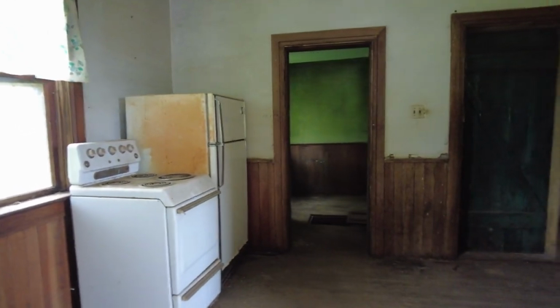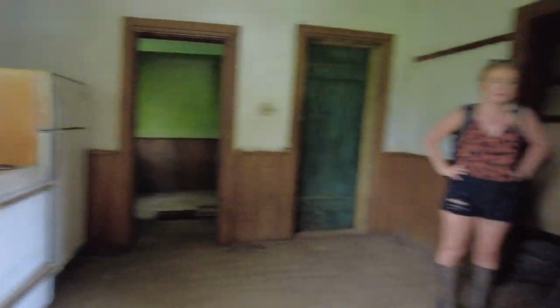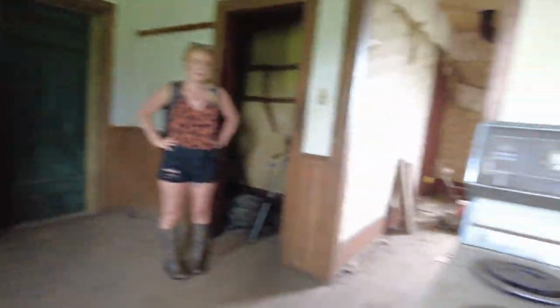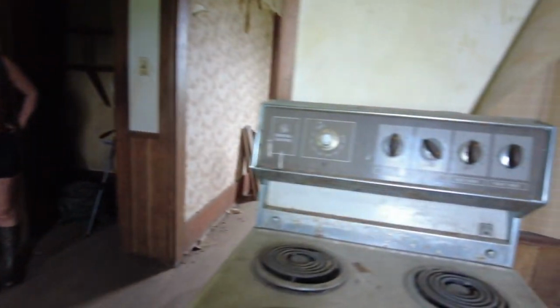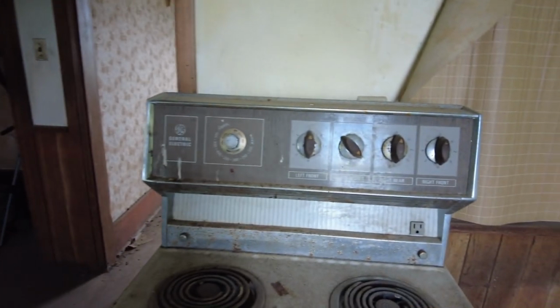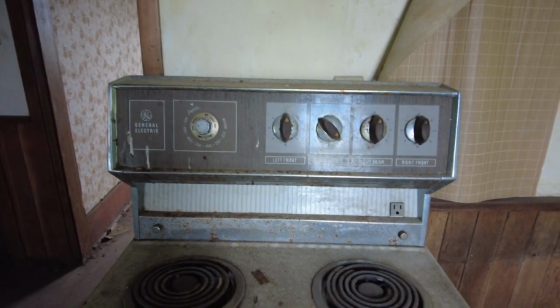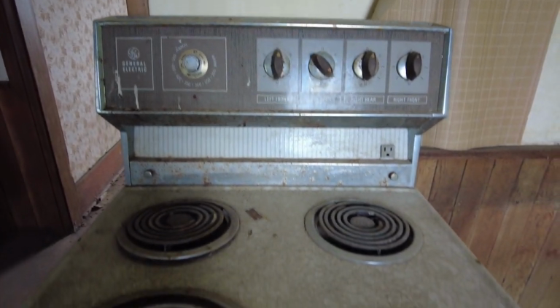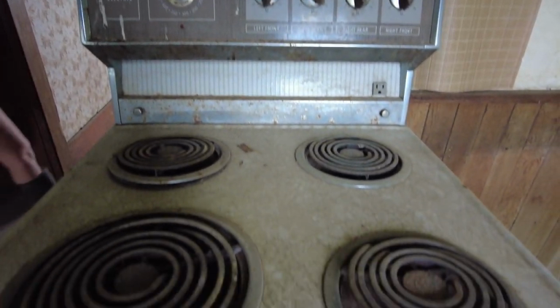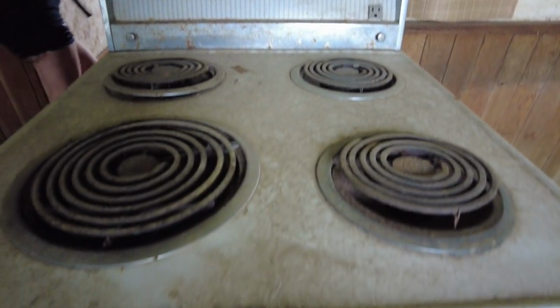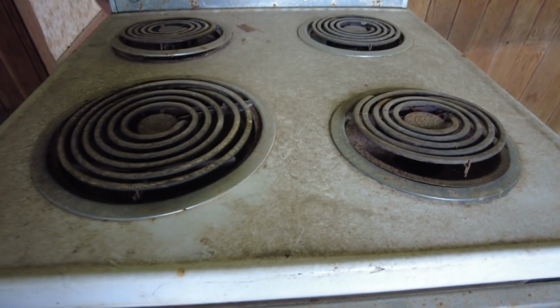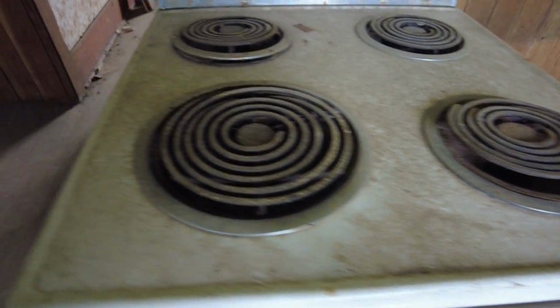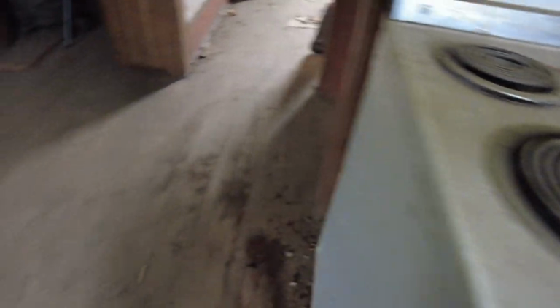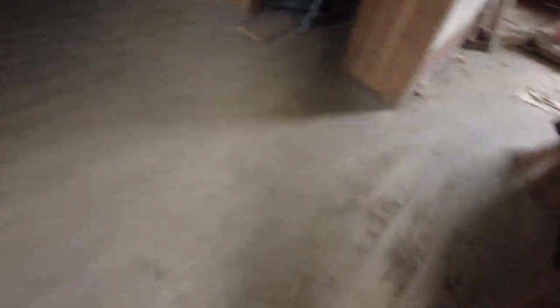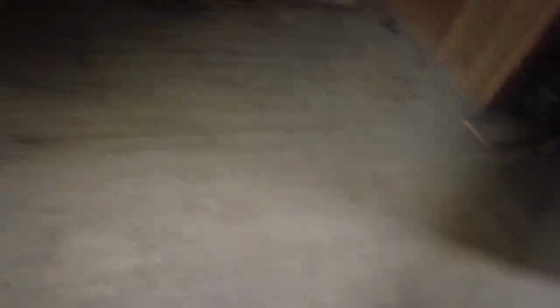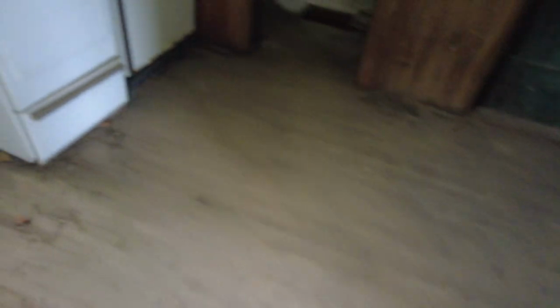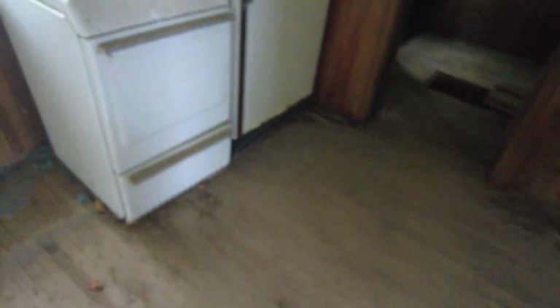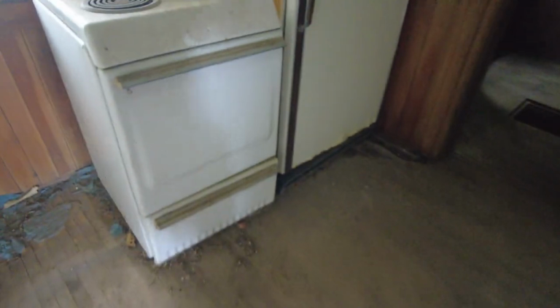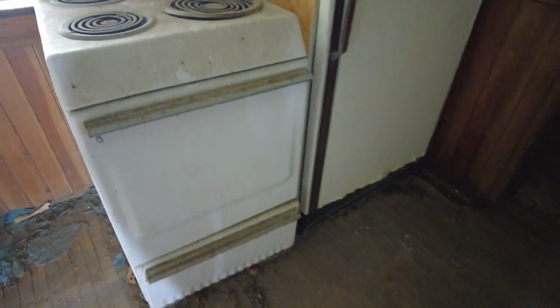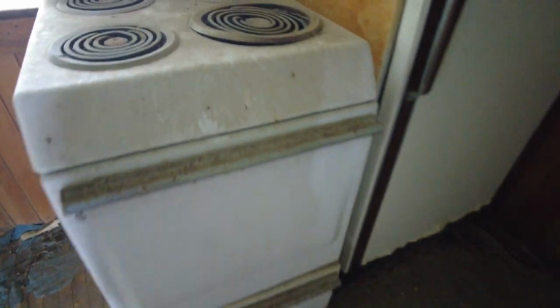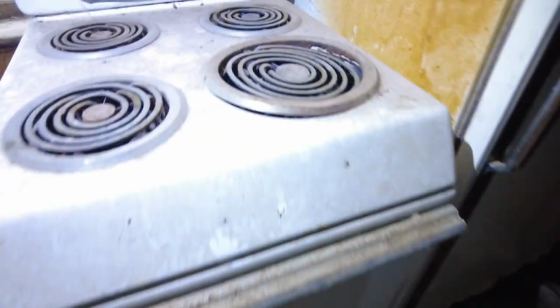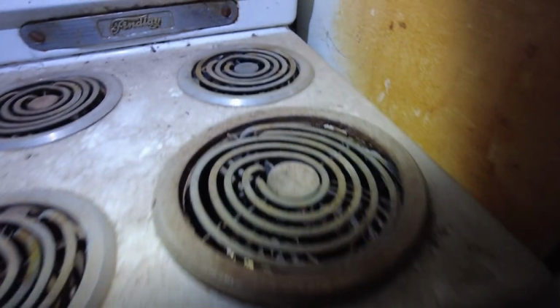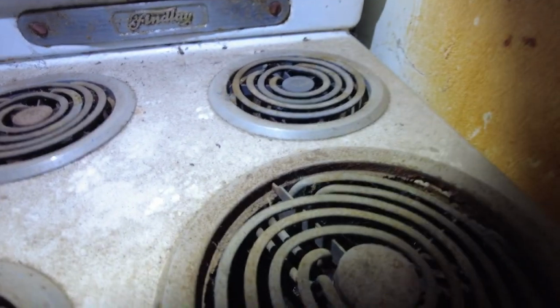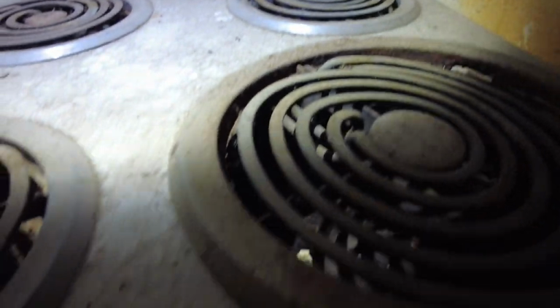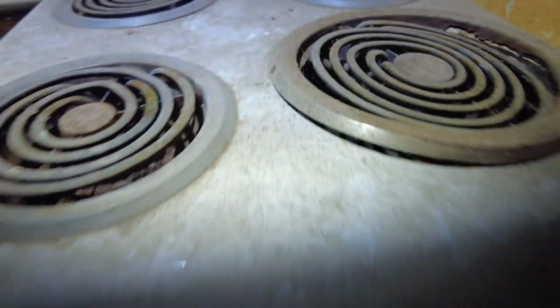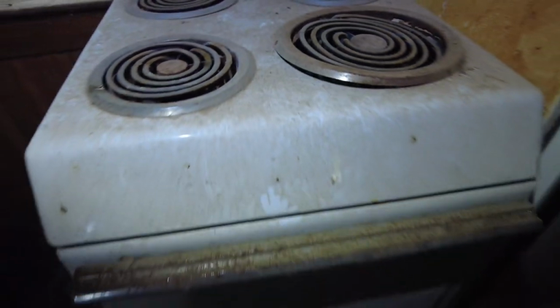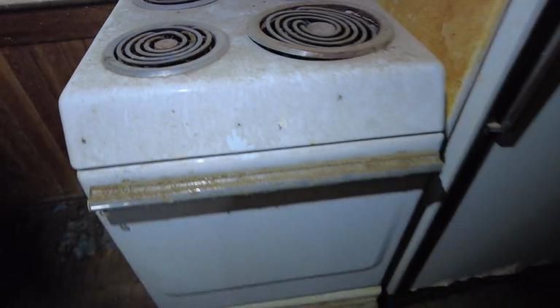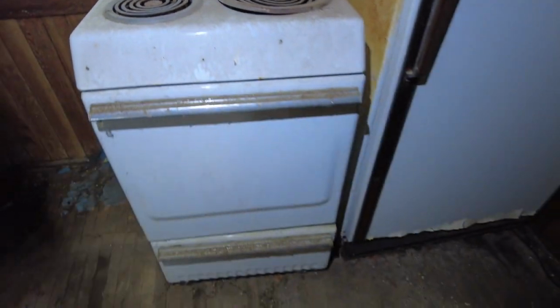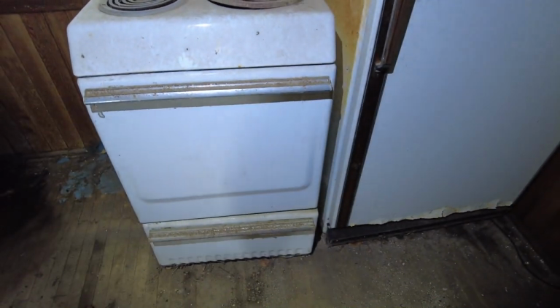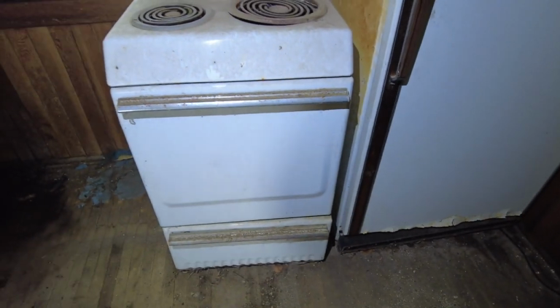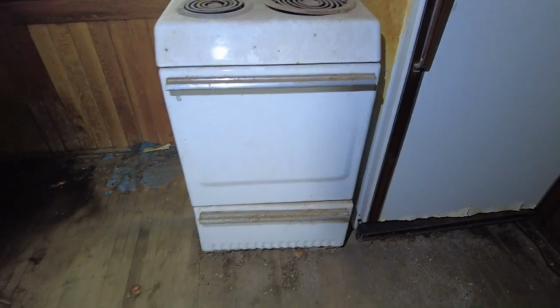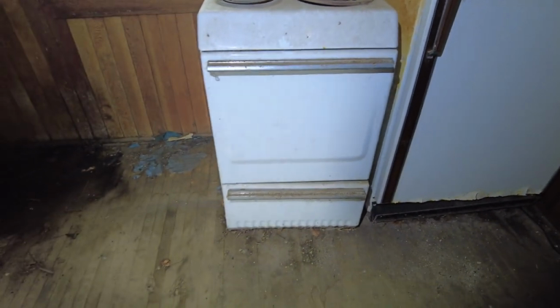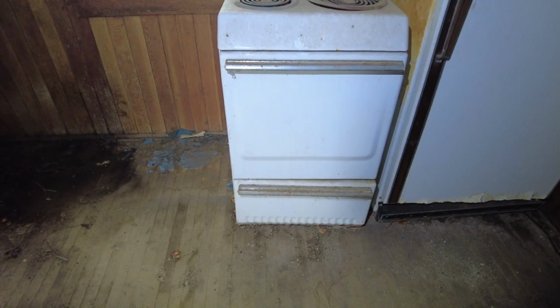There's an old General Electric stove here, just a little guy, and then there's another stove — much older looking — over here. This one is a Finley, I don't know, but an oldie, that's for sure.